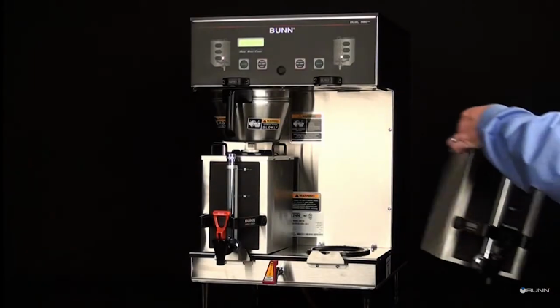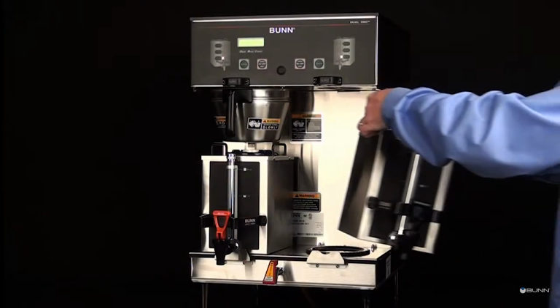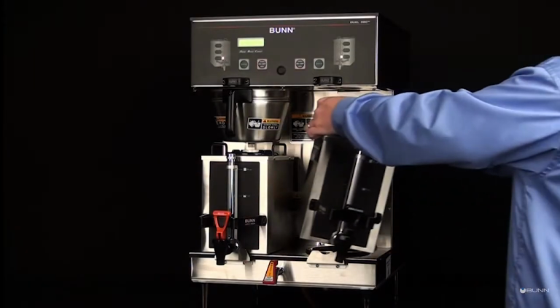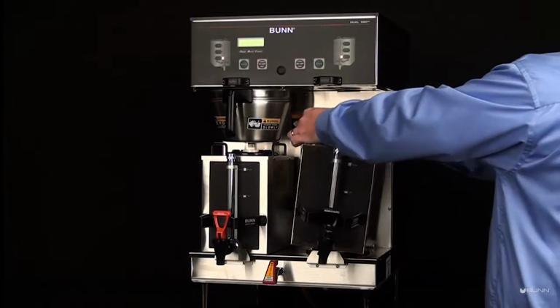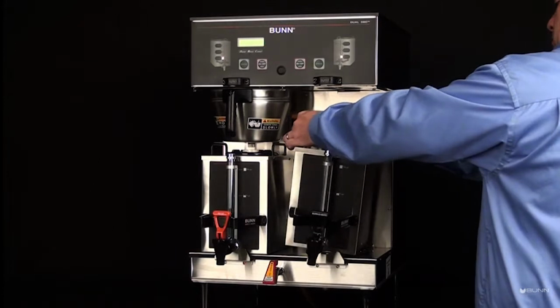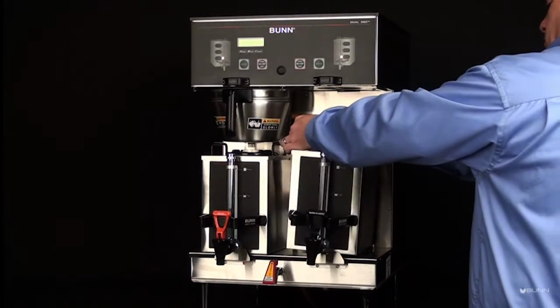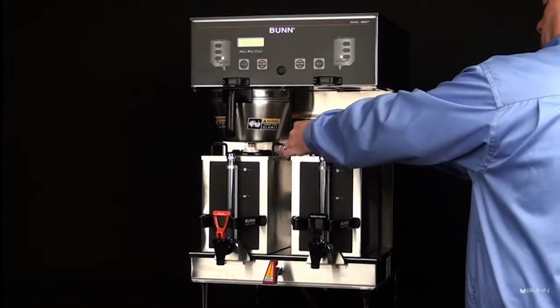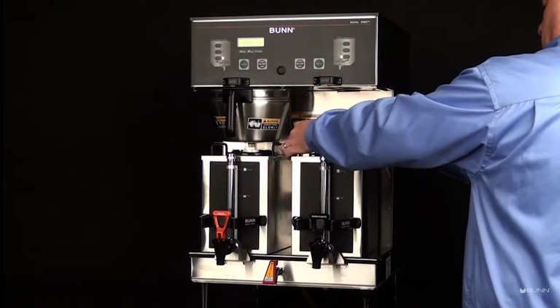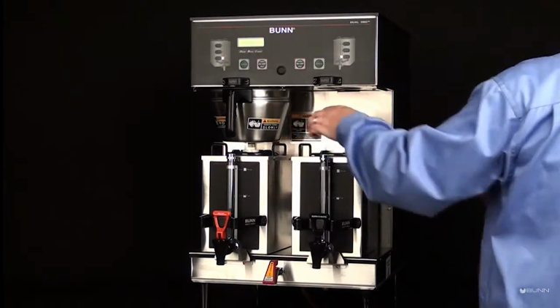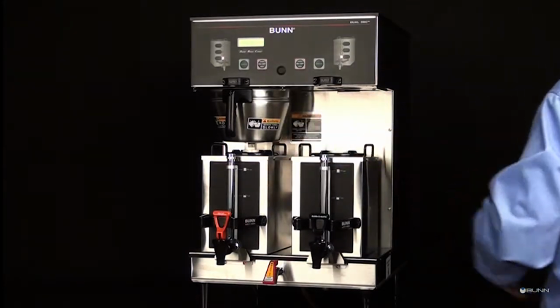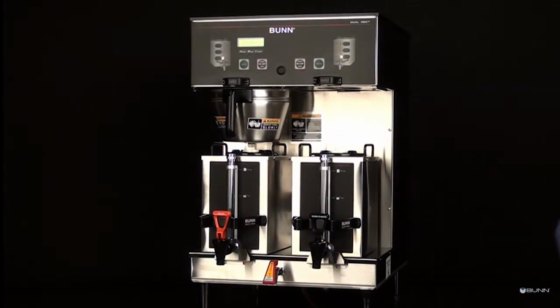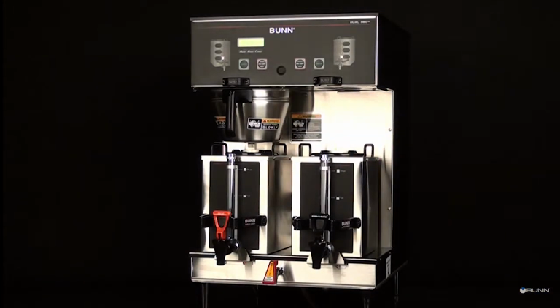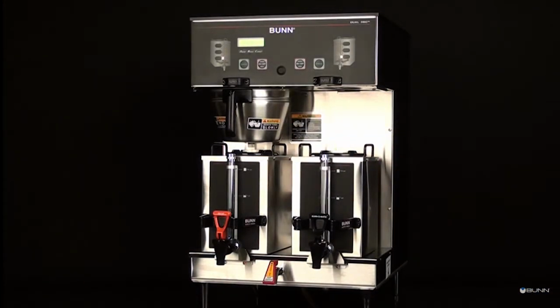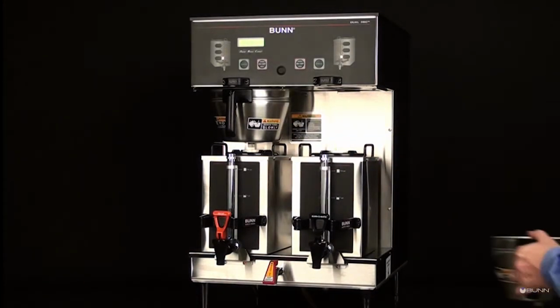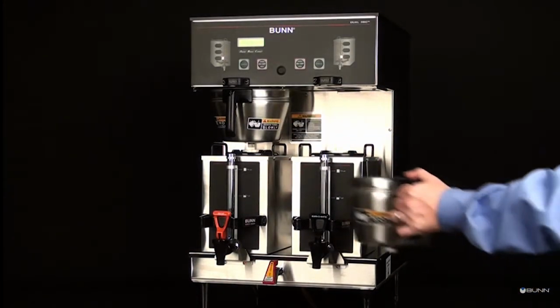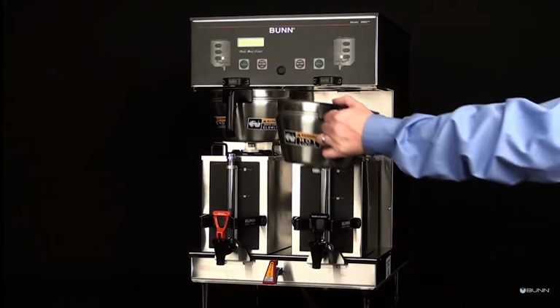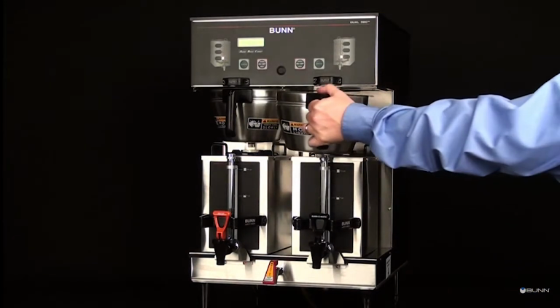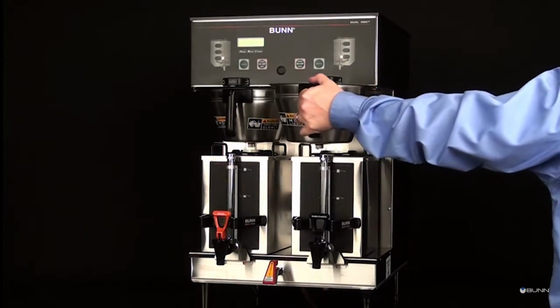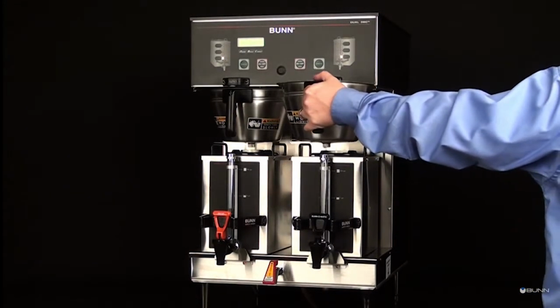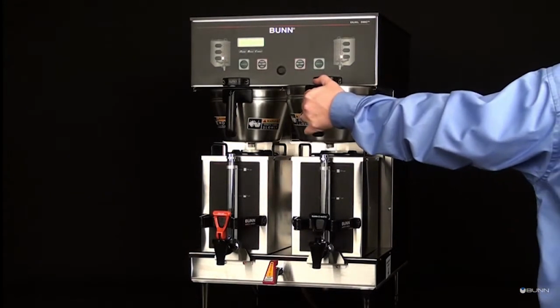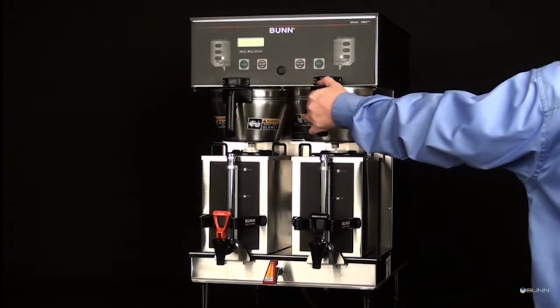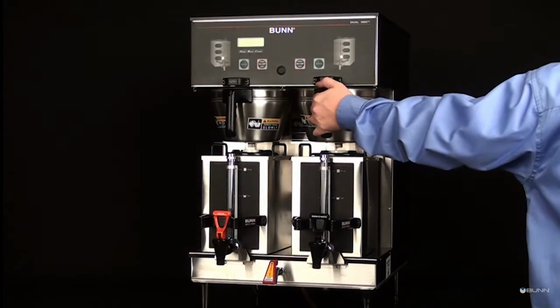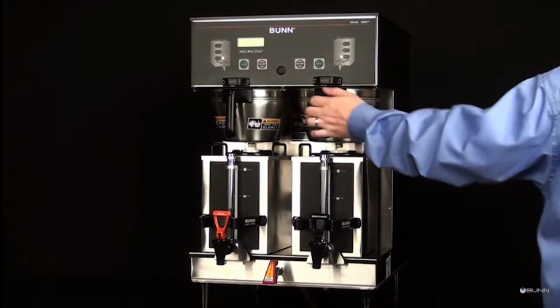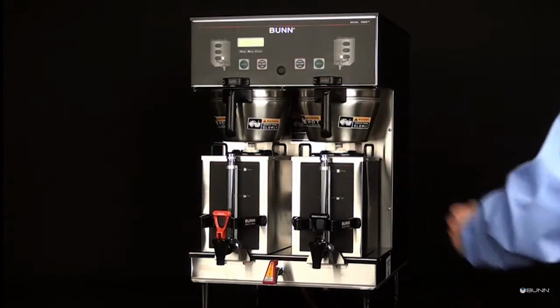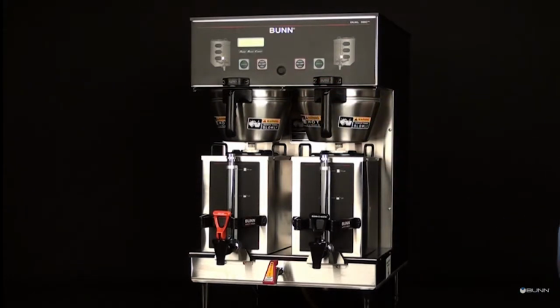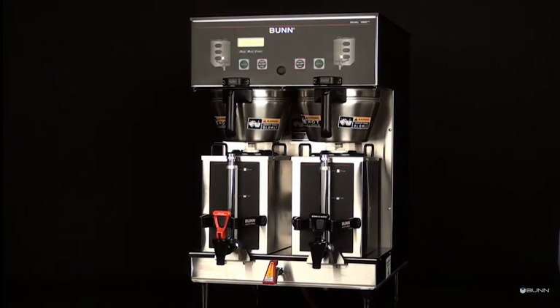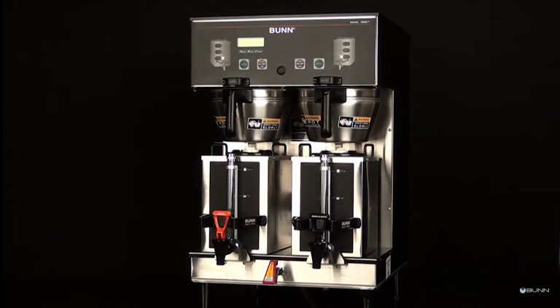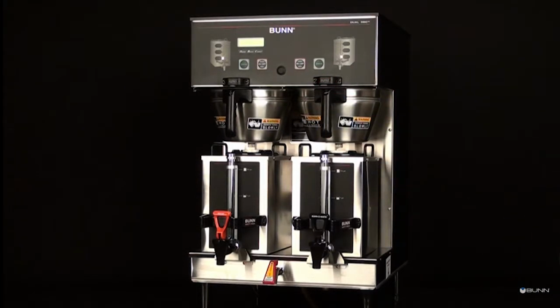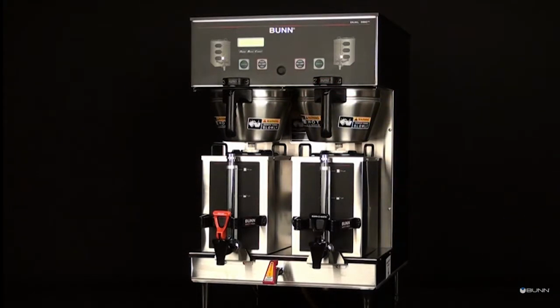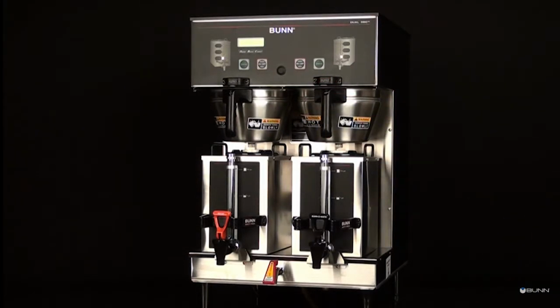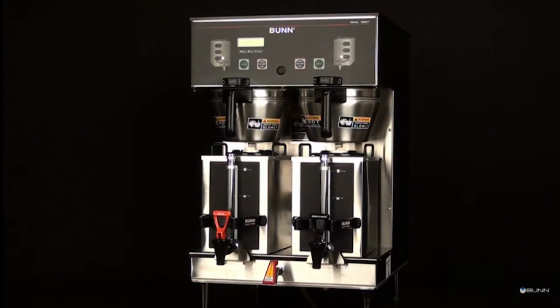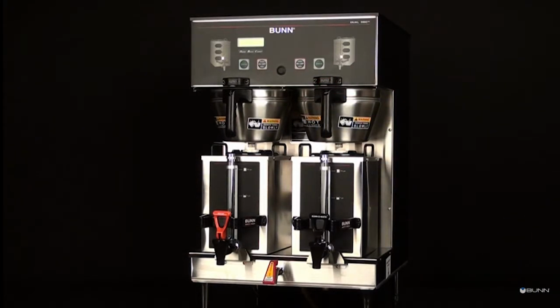Place a clean empty server under the spray head panel. Place a clean empty brew funnel into the funnel rails. The brewer is now ready for brewing.